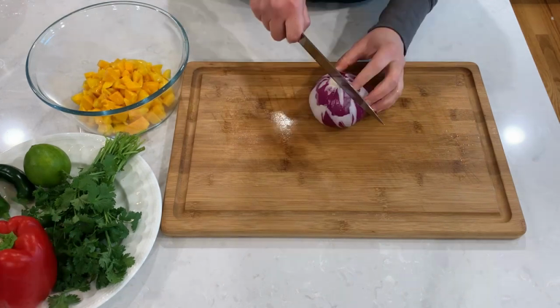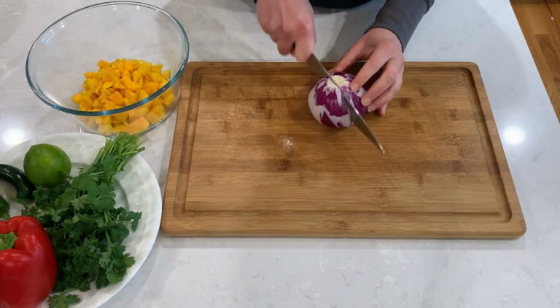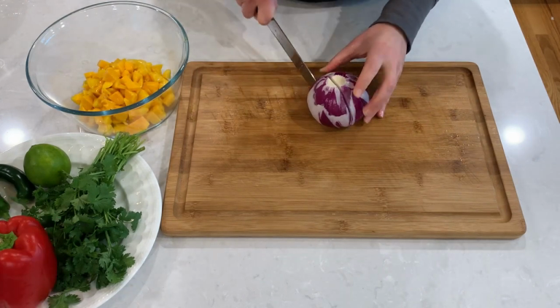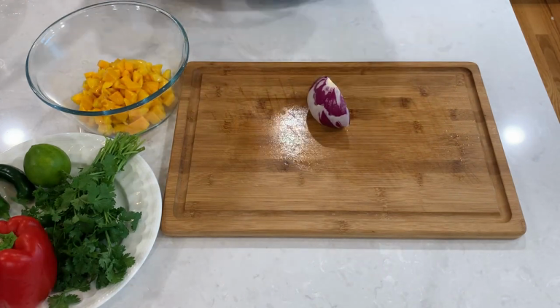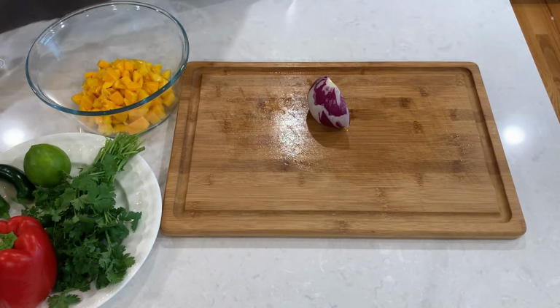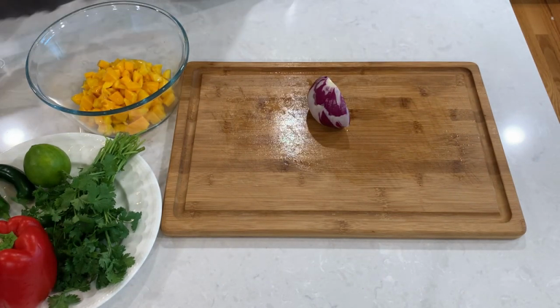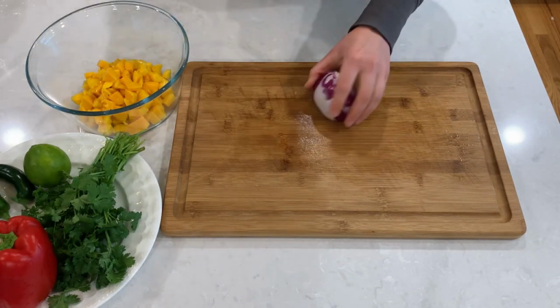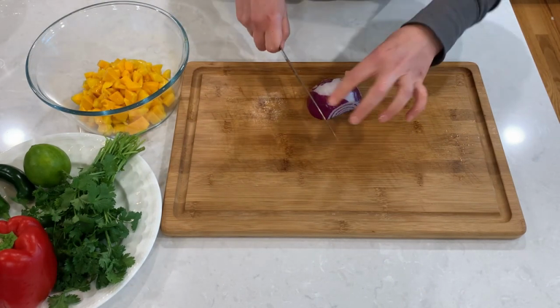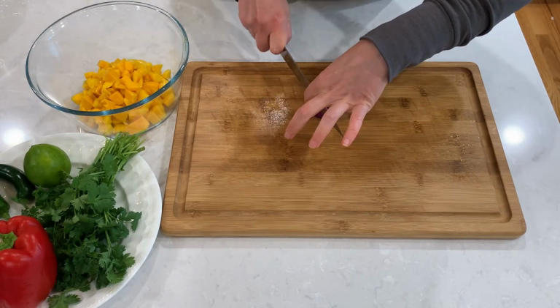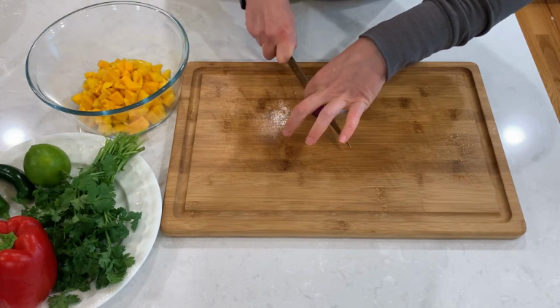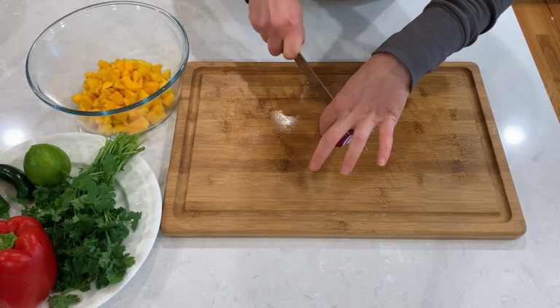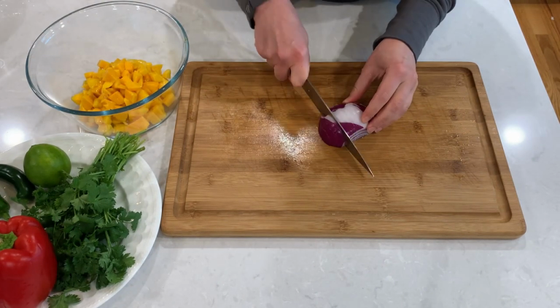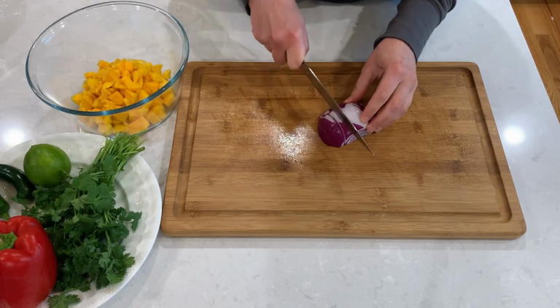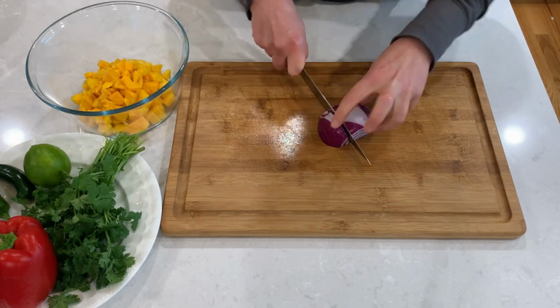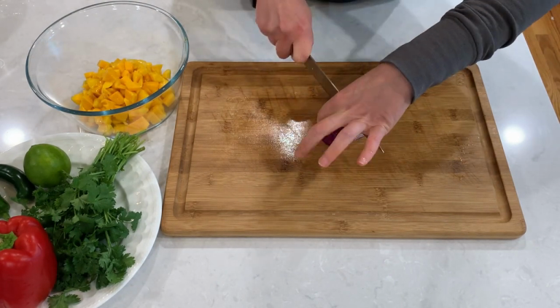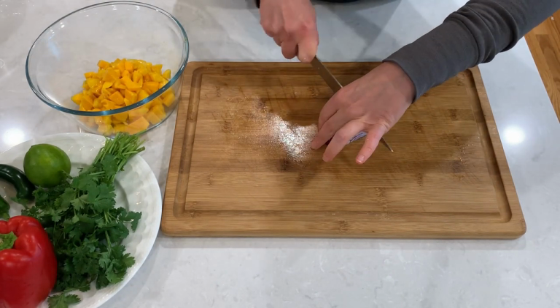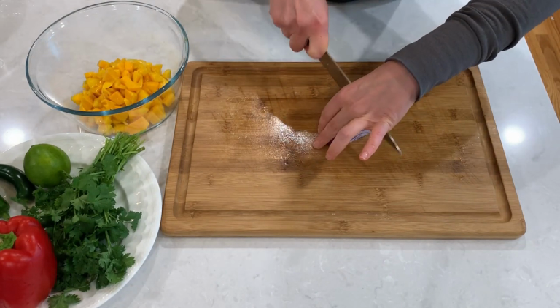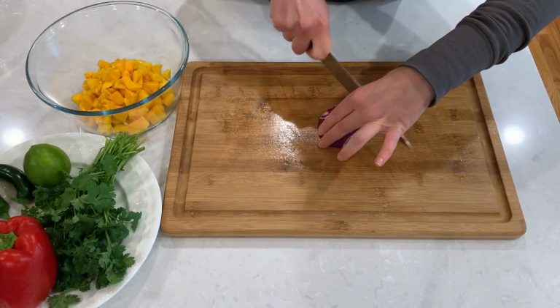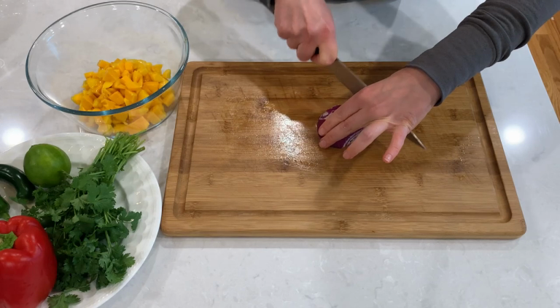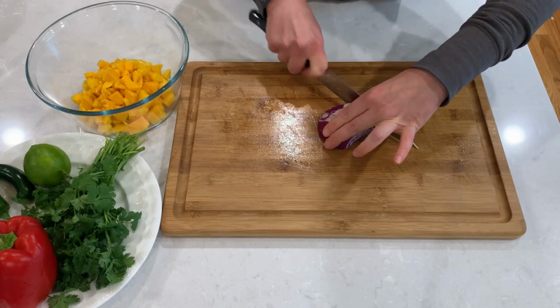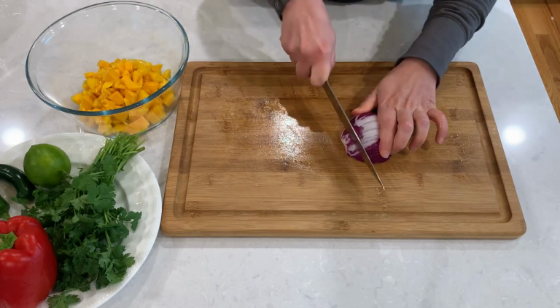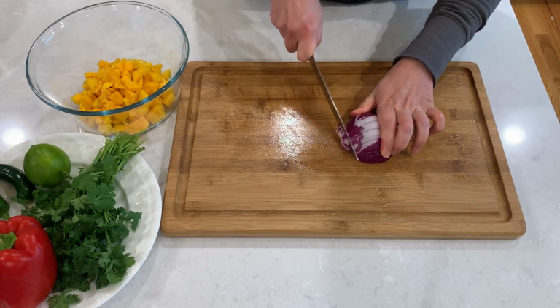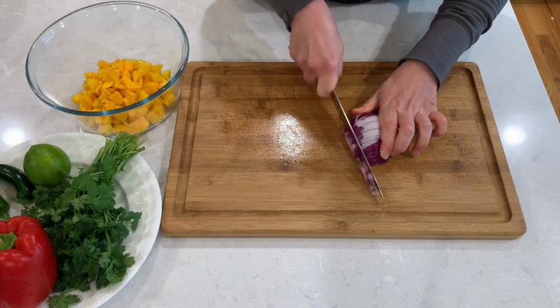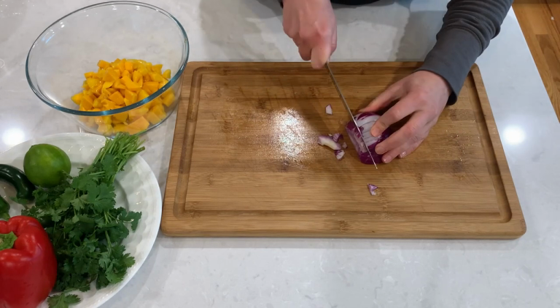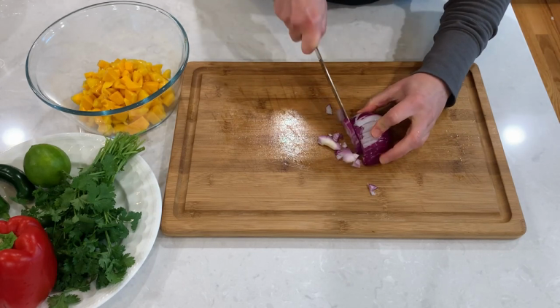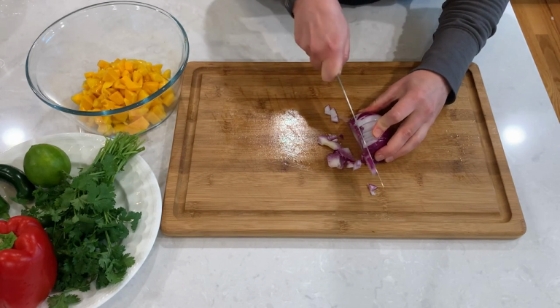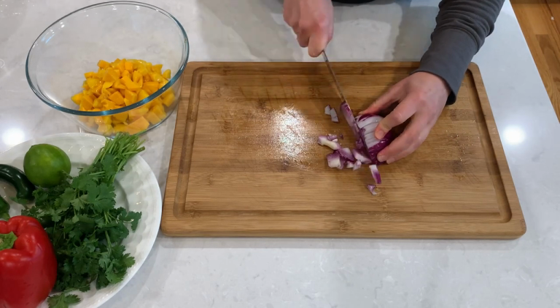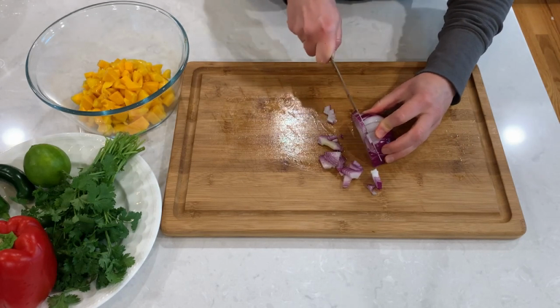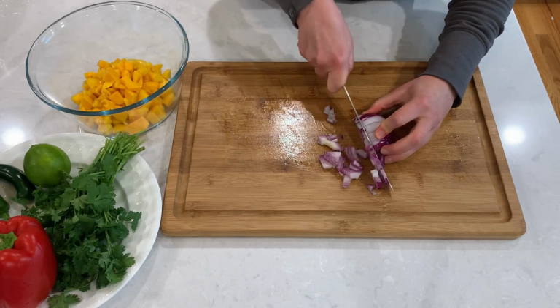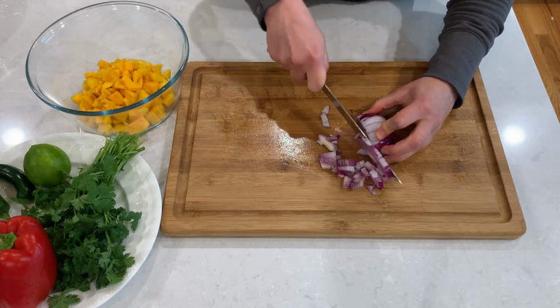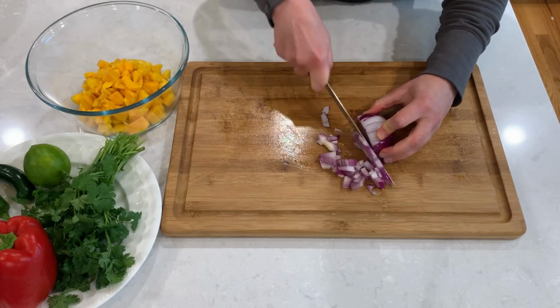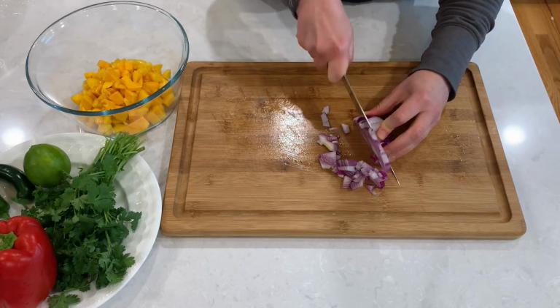Next, I'm going to small dice a red onion. You could substitute it with white, but I just love how vibrant the red looks together with the yellow mango.